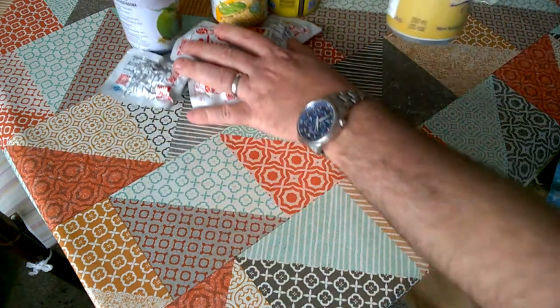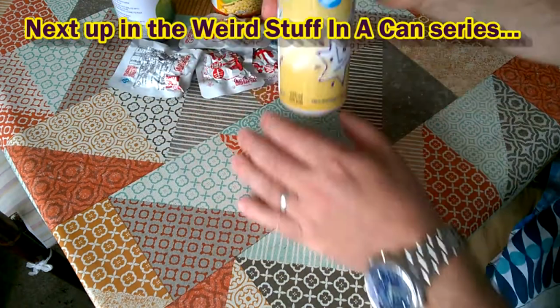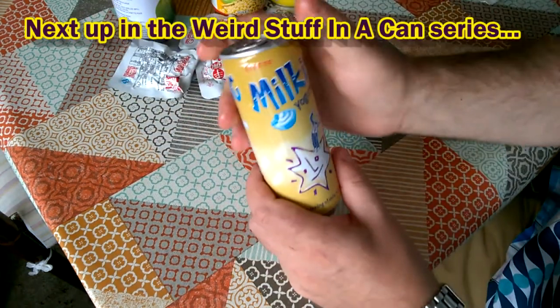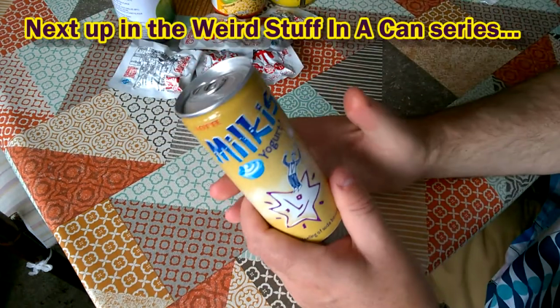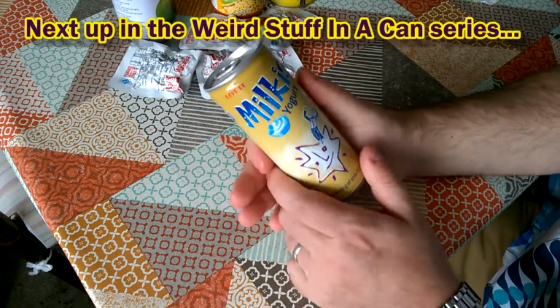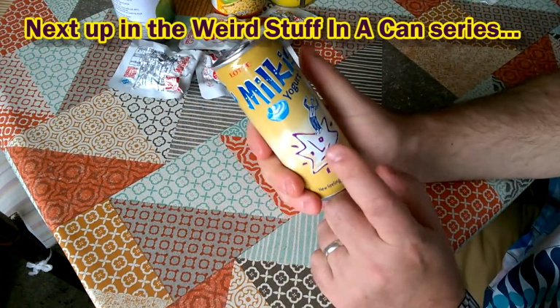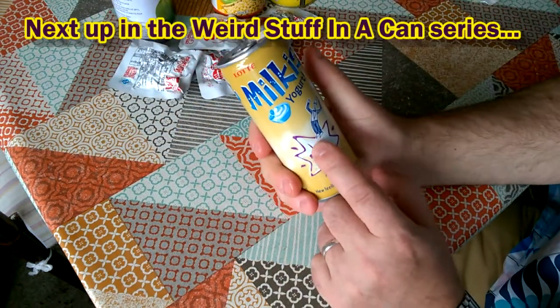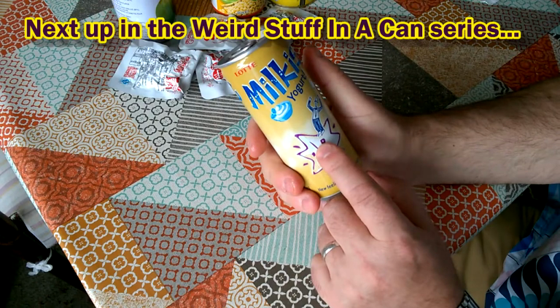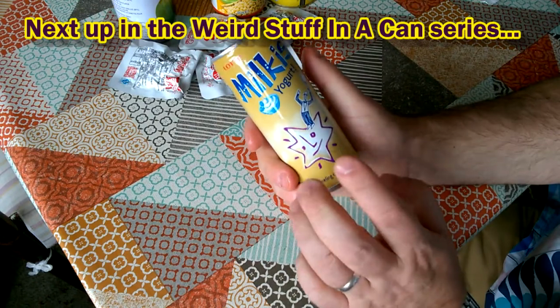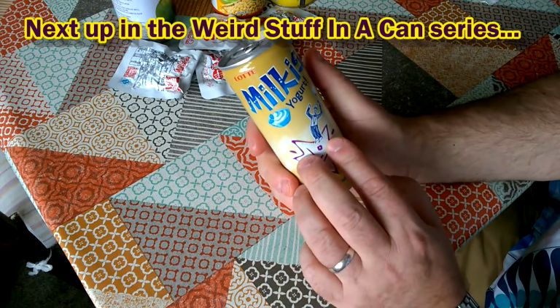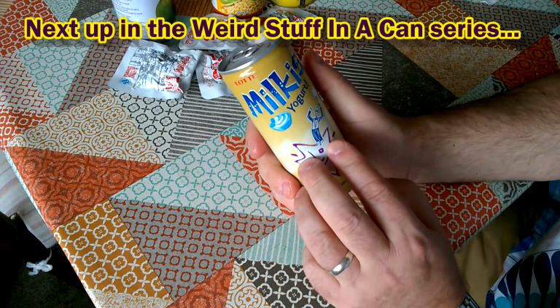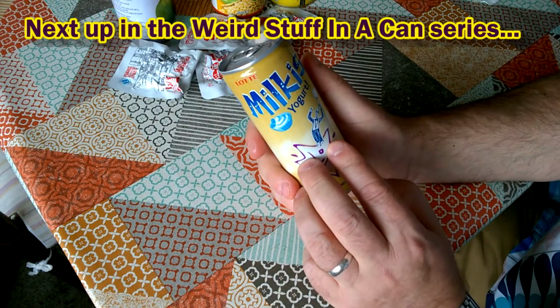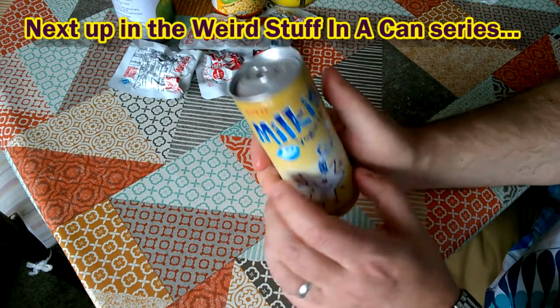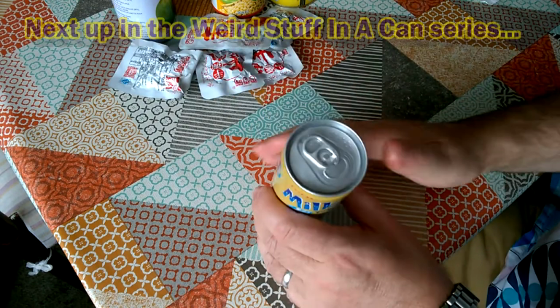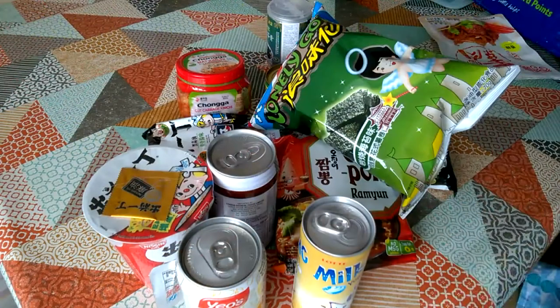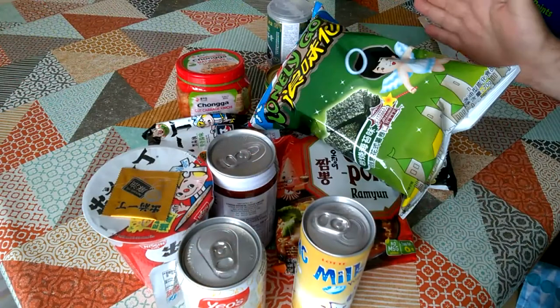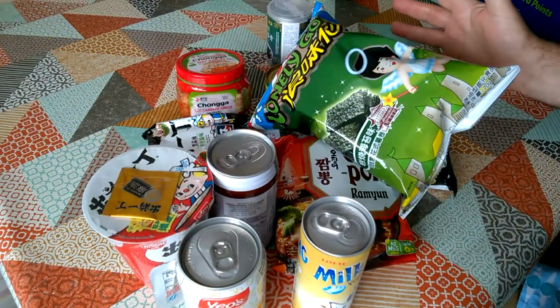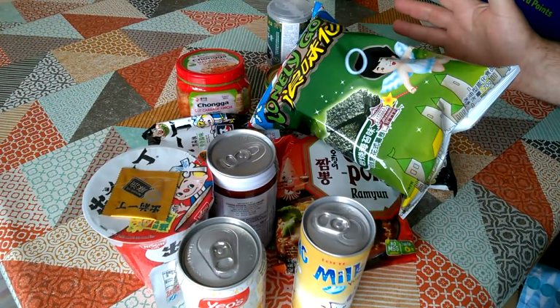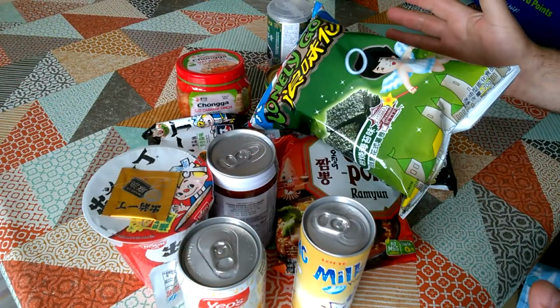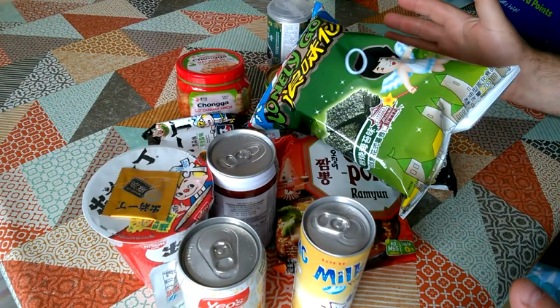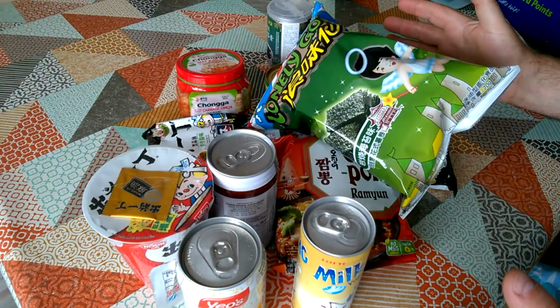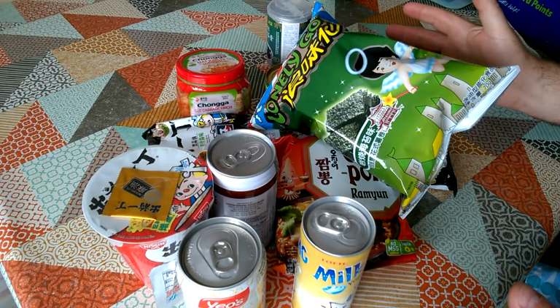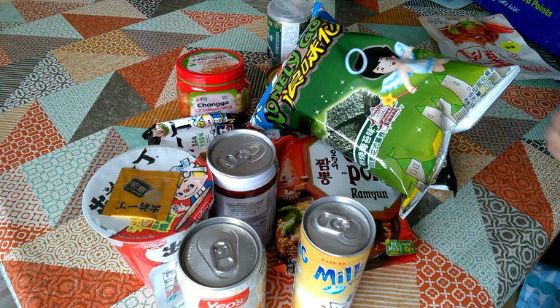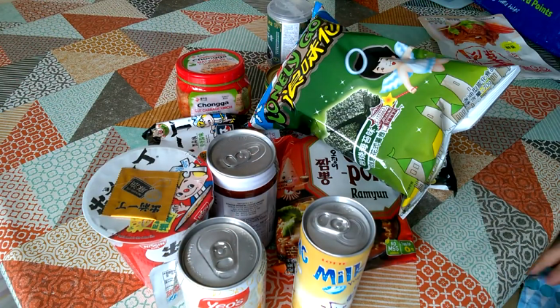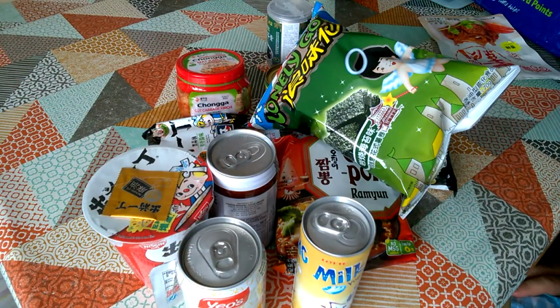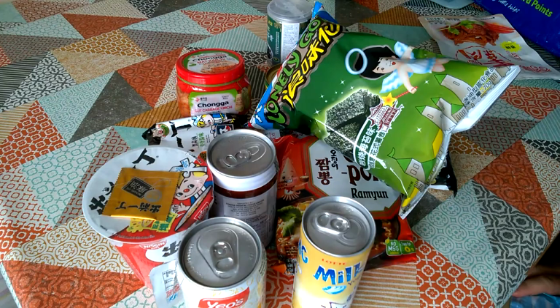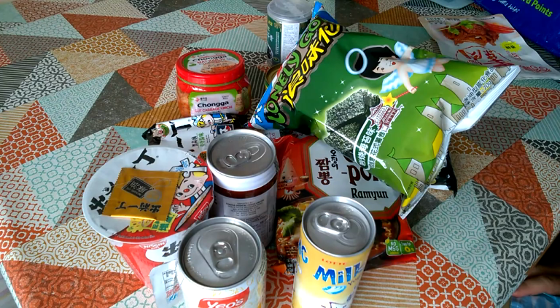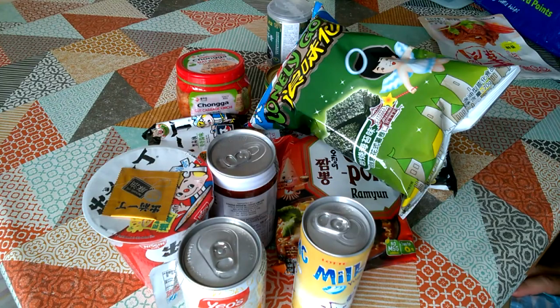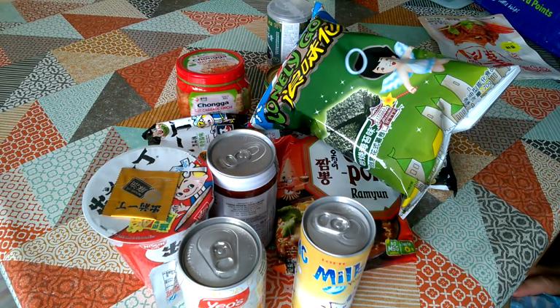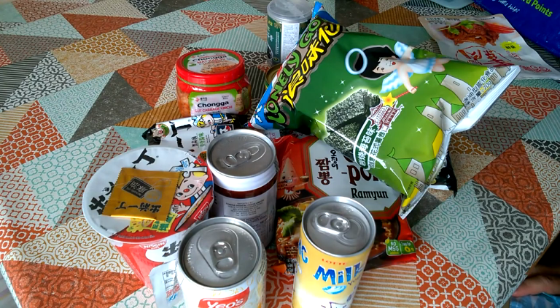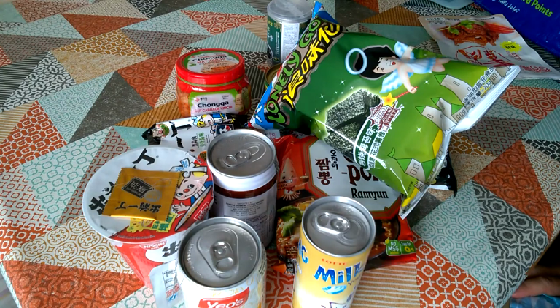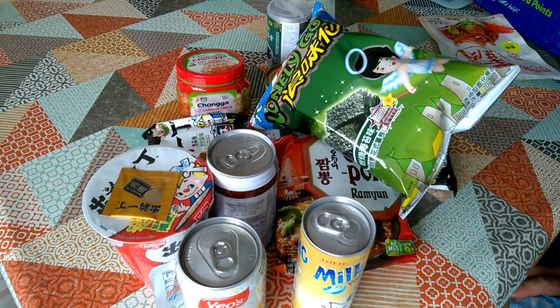The other thing I think we'll try today is this, but I need to chill that down first. So that's the end of my Asian food haul from Yow Brothers today. Thanks for watching and I hope to see you again soon.